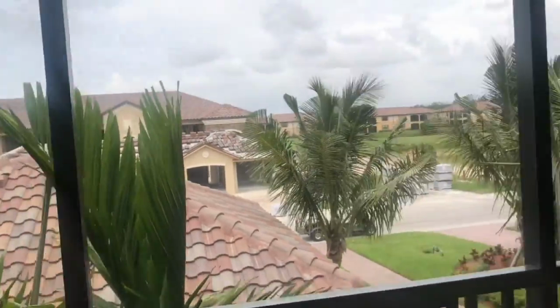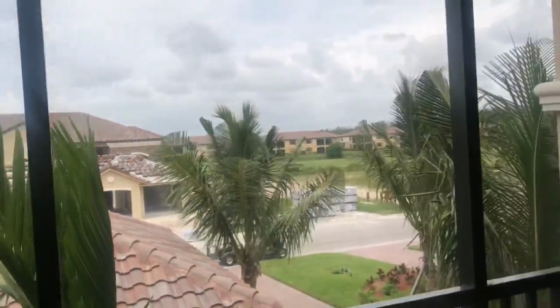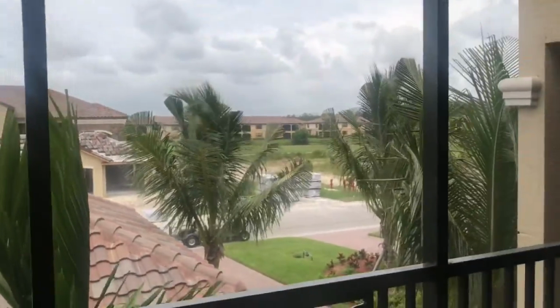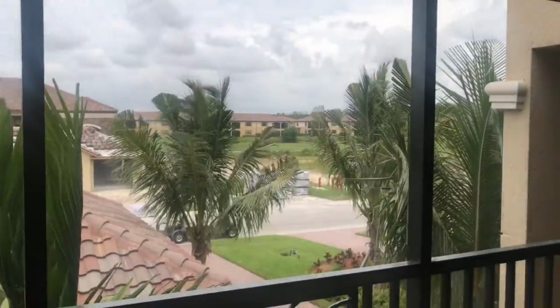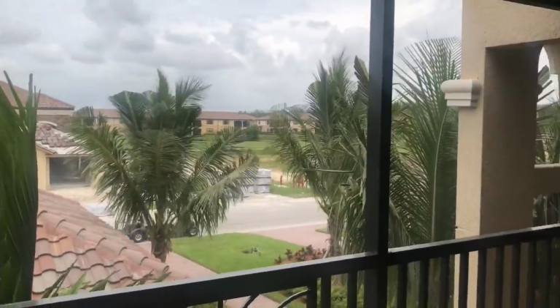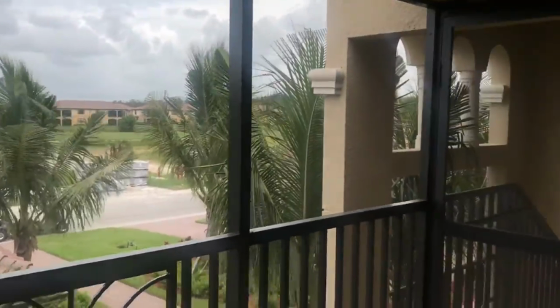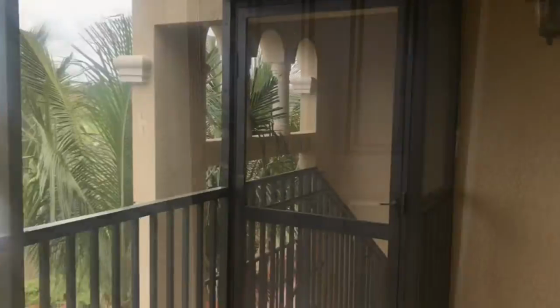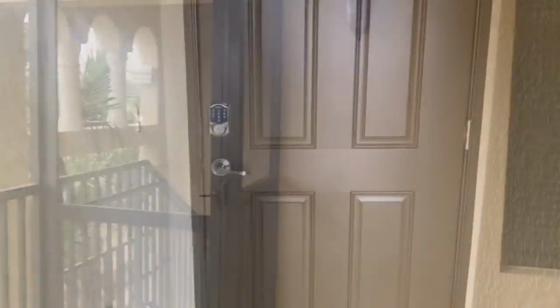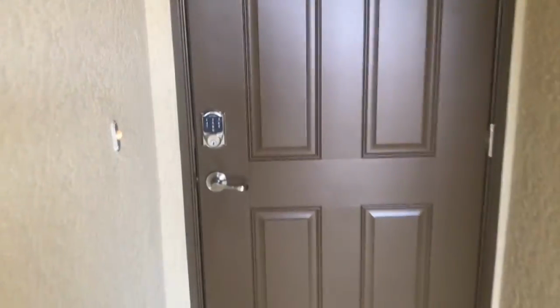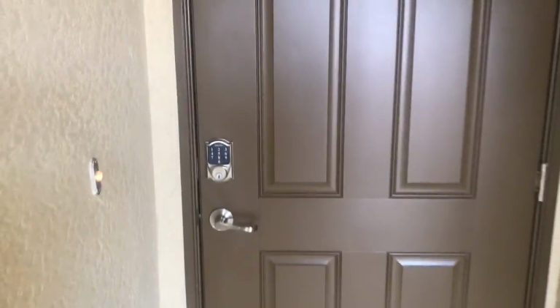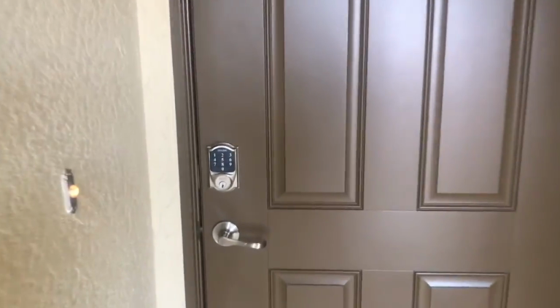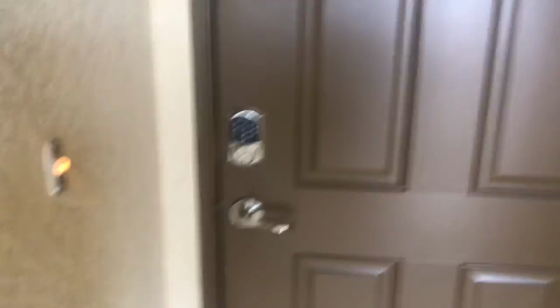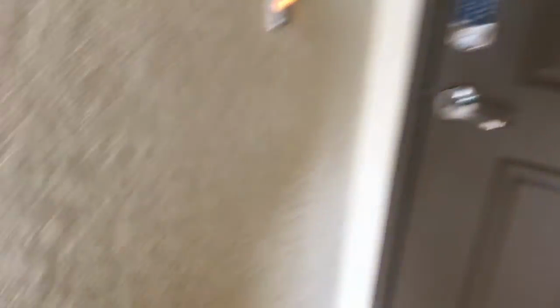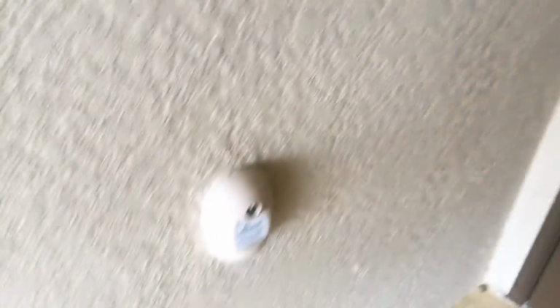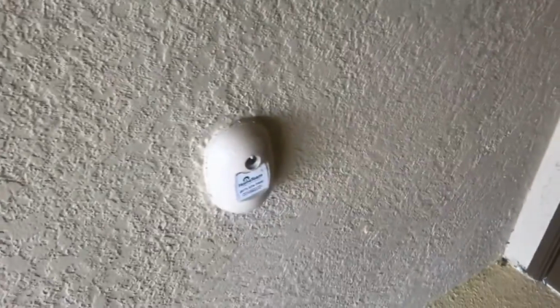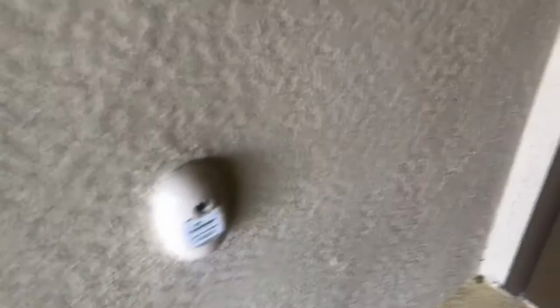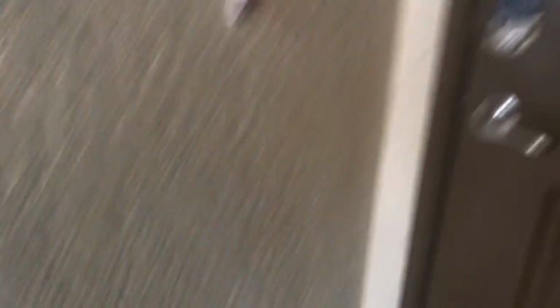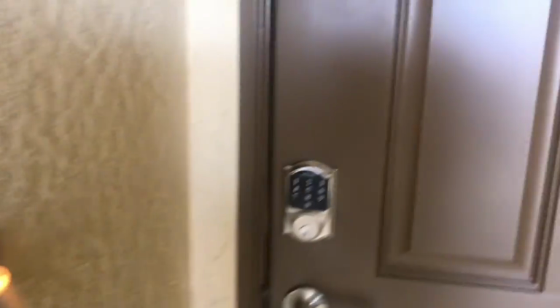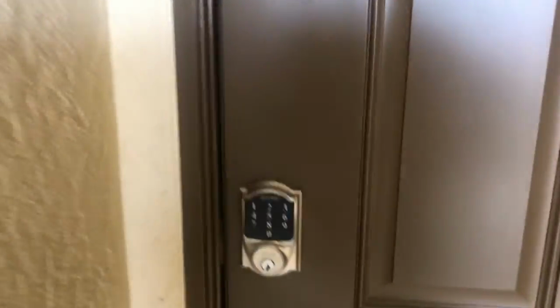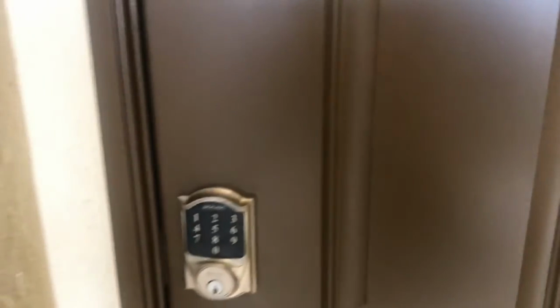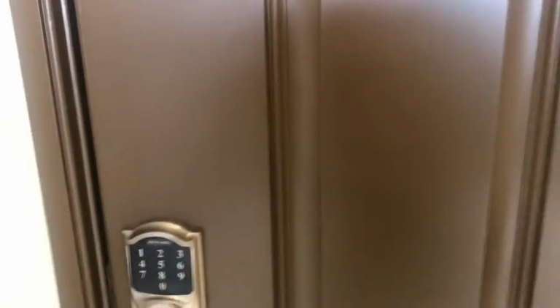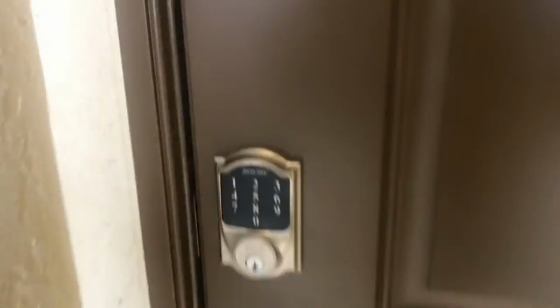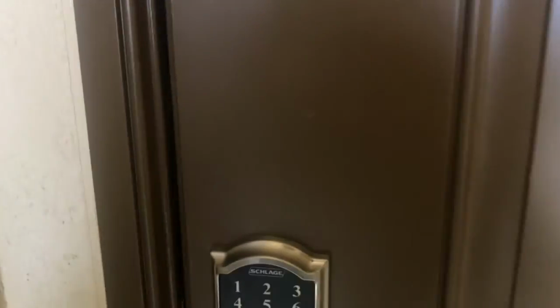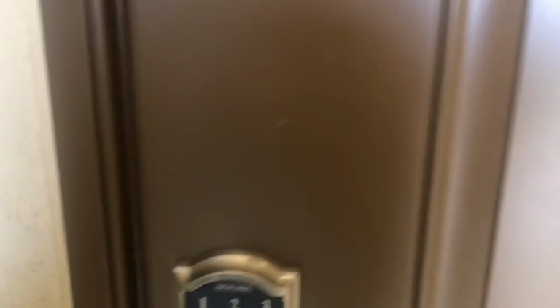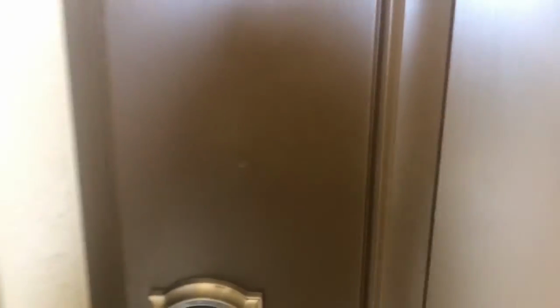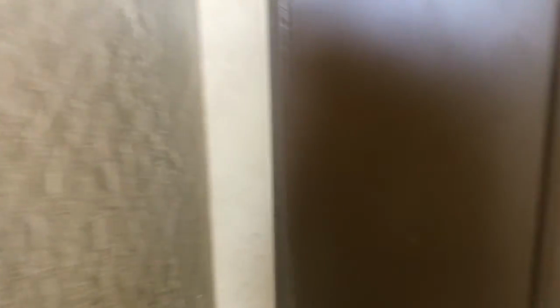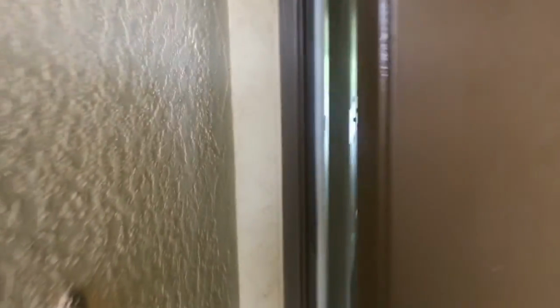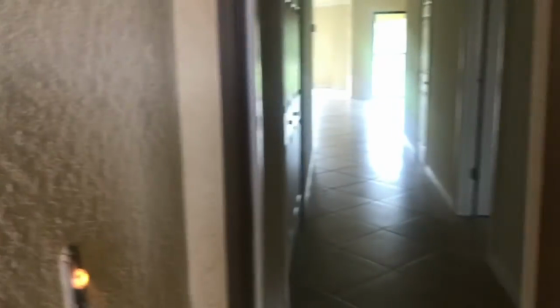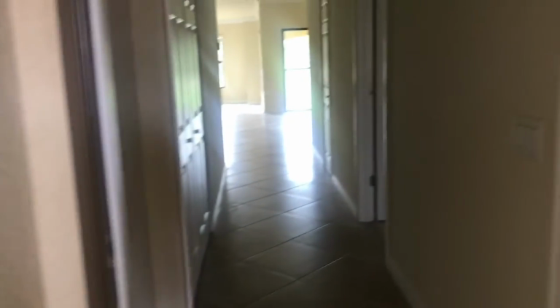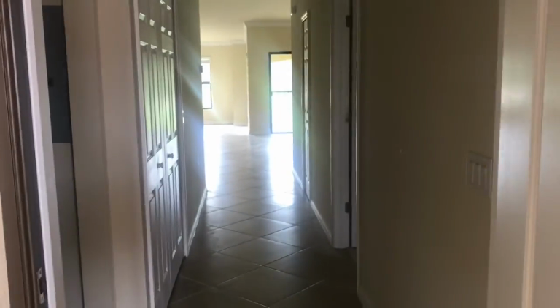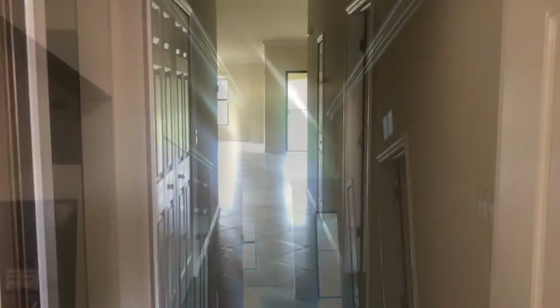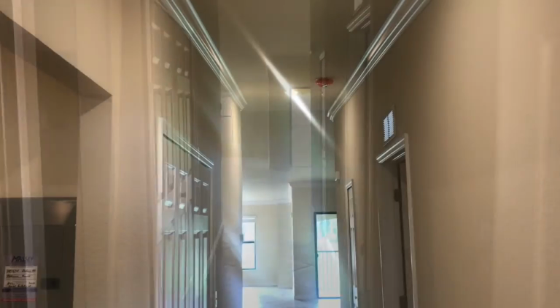The view is wonderful. You've got an electronic door lock, central delivery pest control system, and all the windows and doors are impact glass, so you don't have to worry about hurricane shutters.